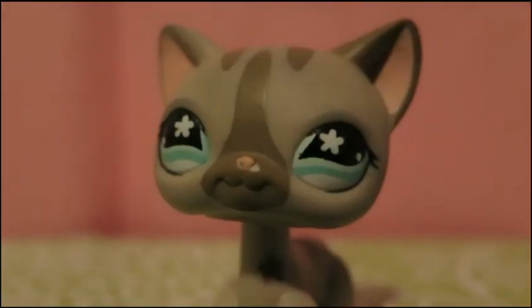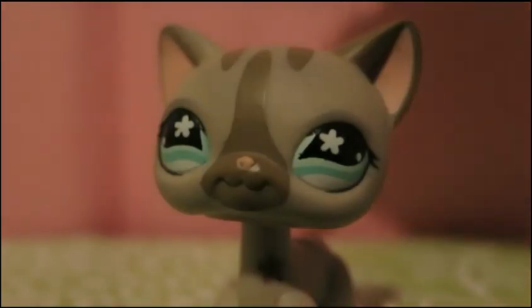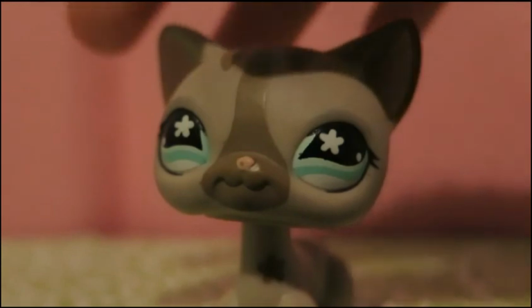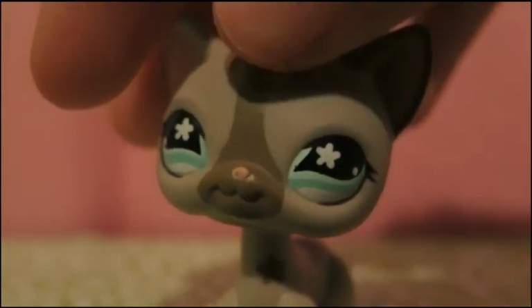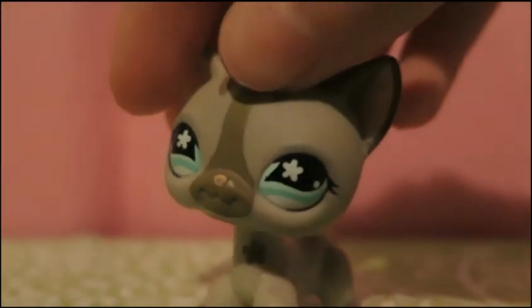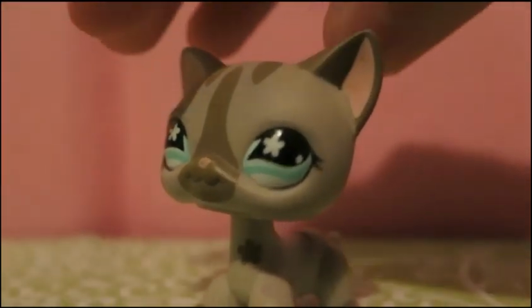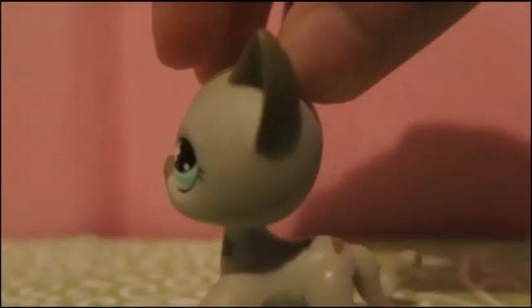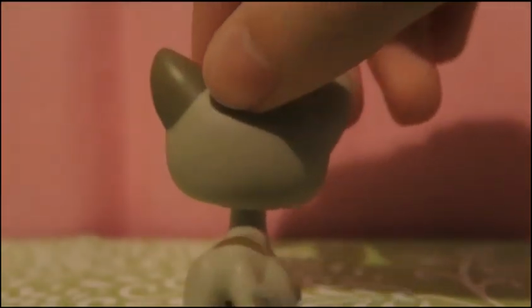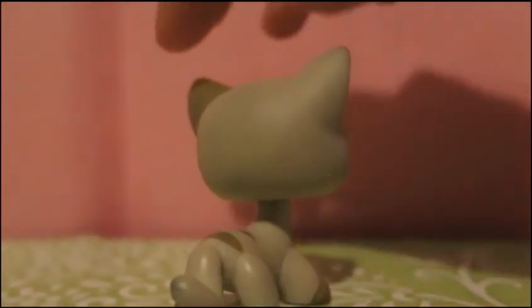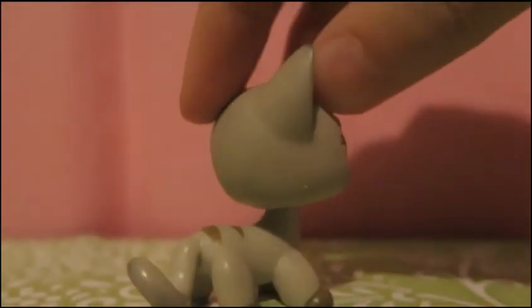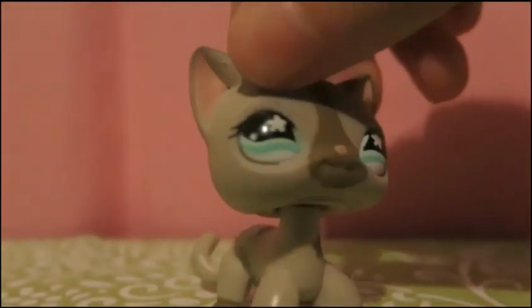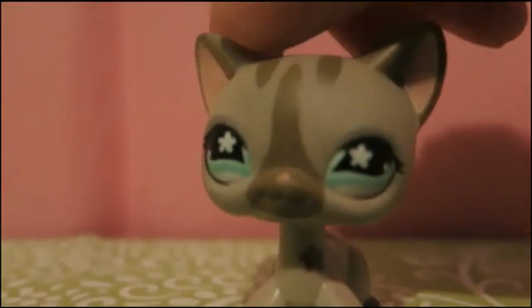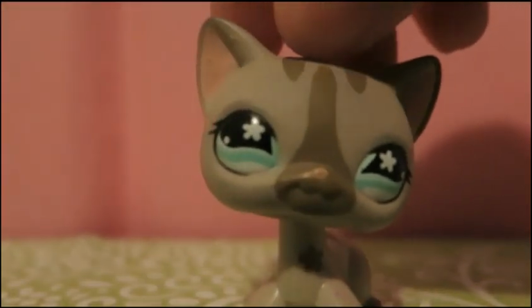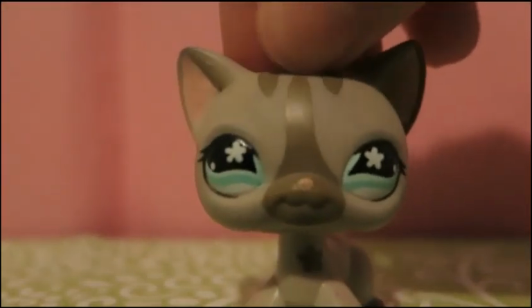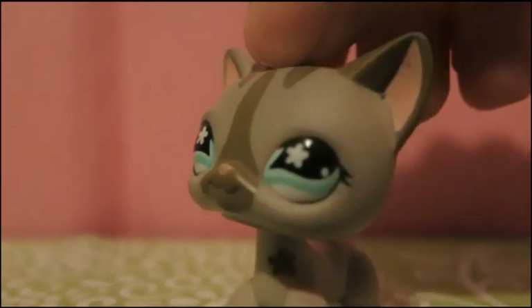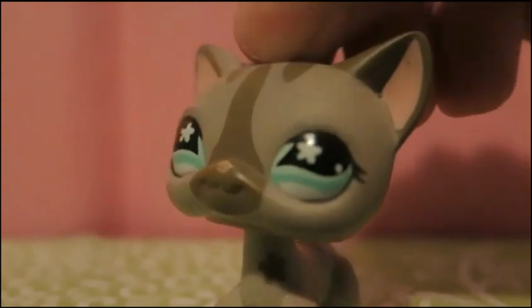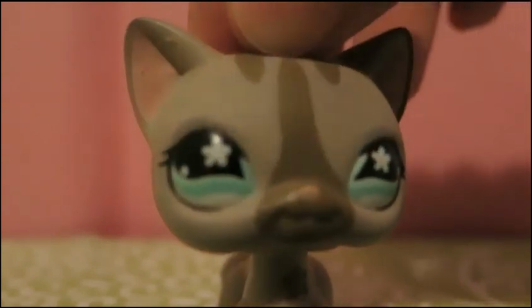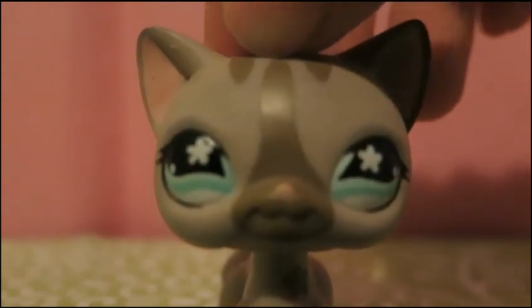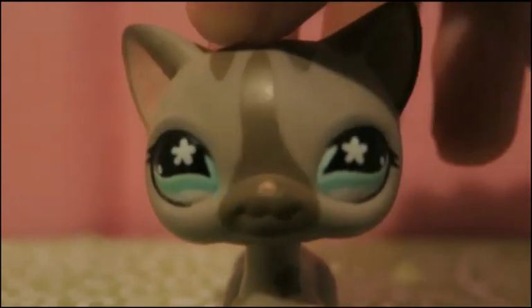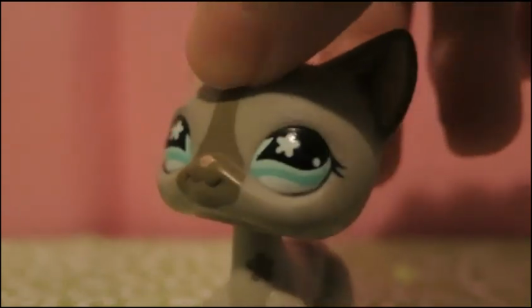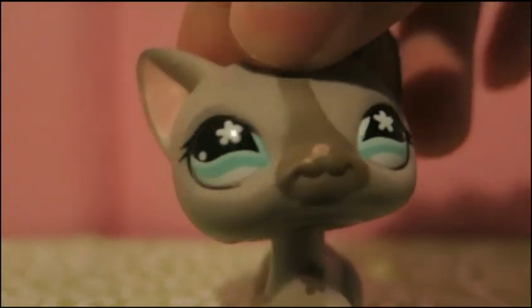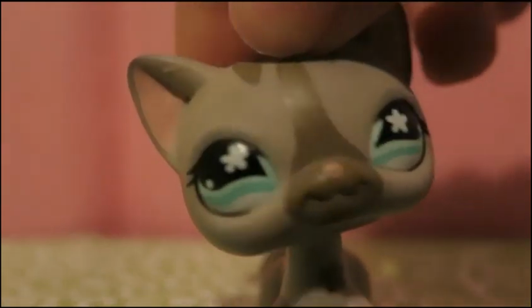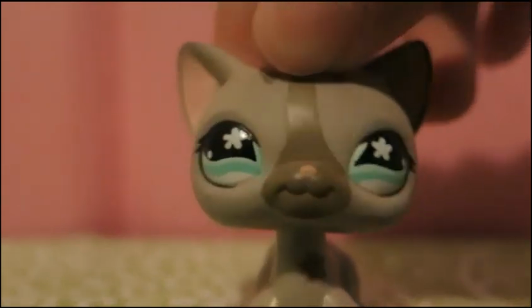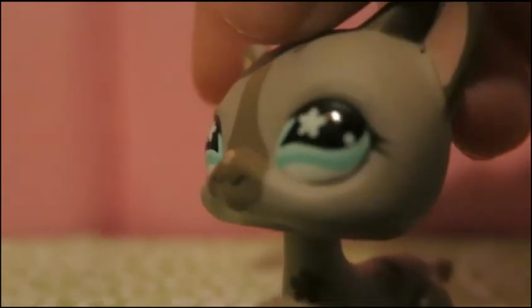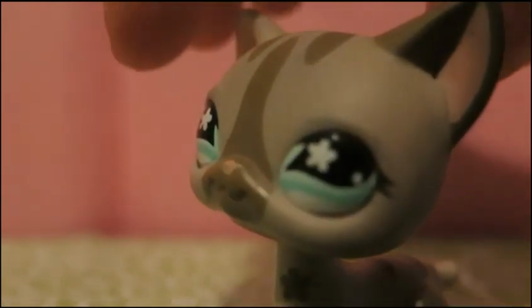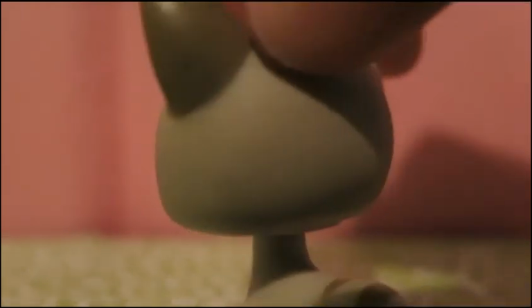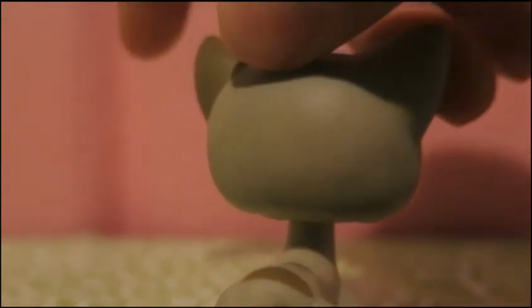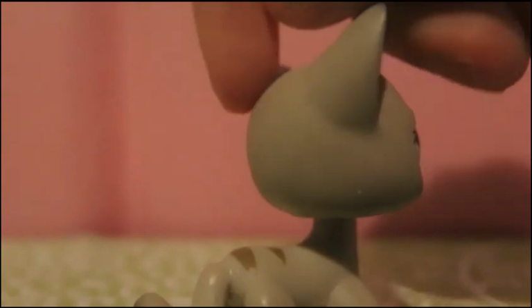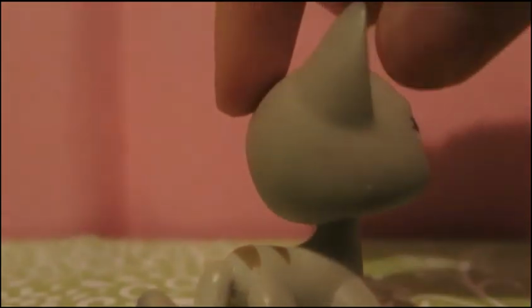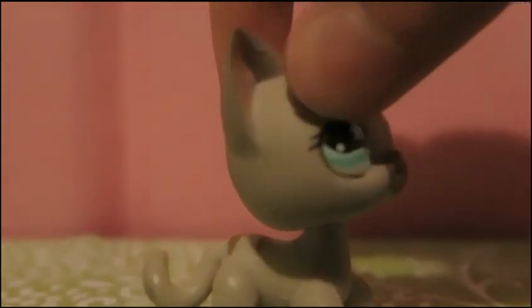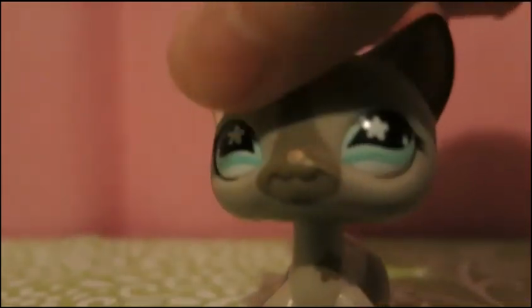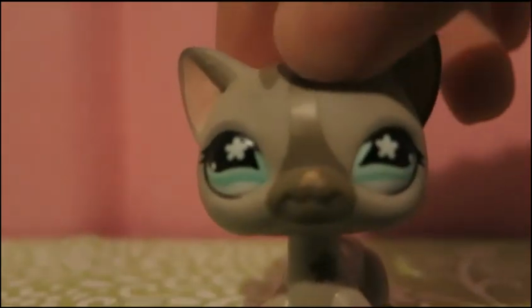Number 10 on my list is this adorable little gray kitty. I think she's really cute and she's just really adorable. Just look at her. I love short-haired cats.